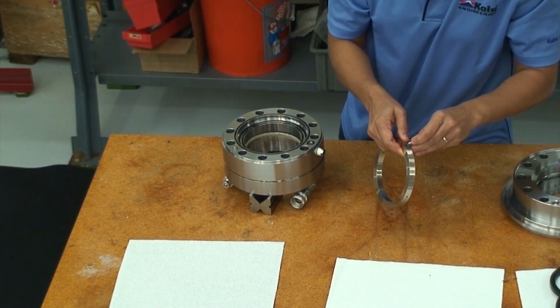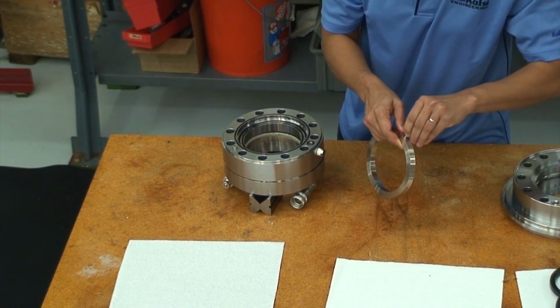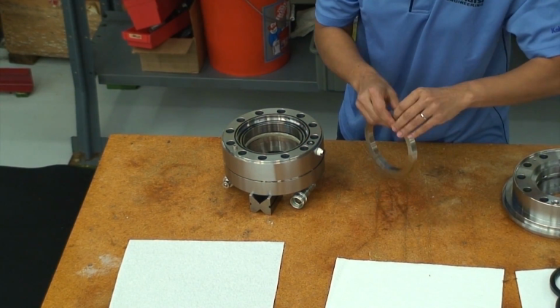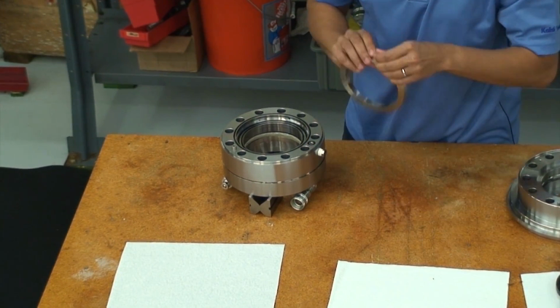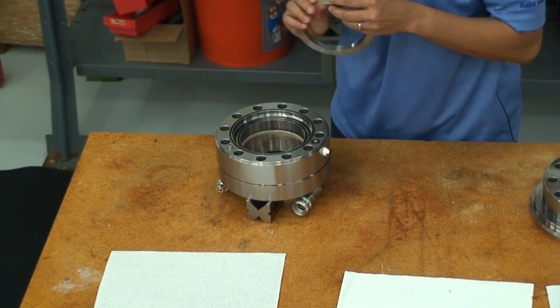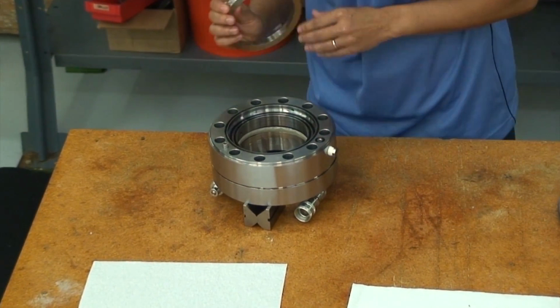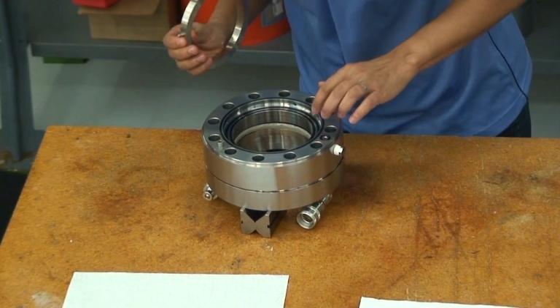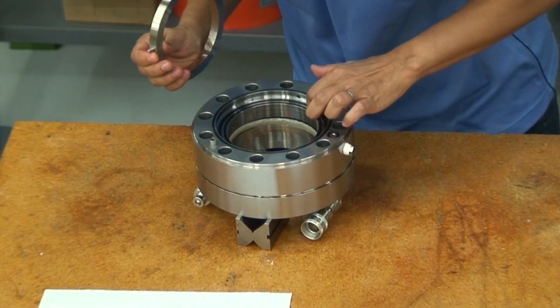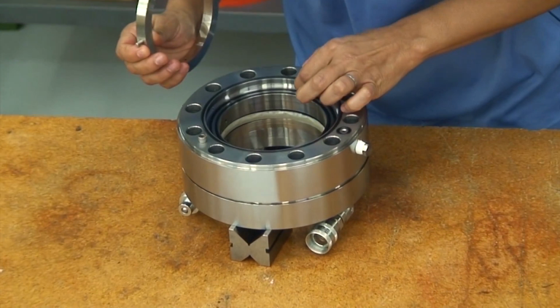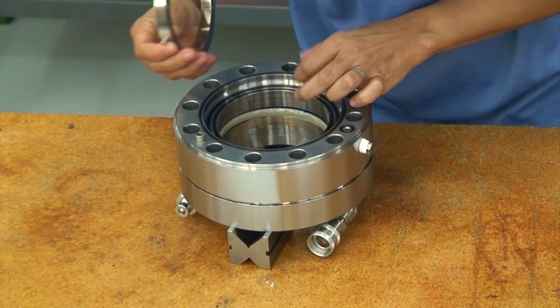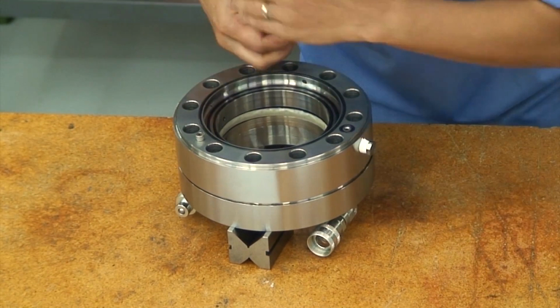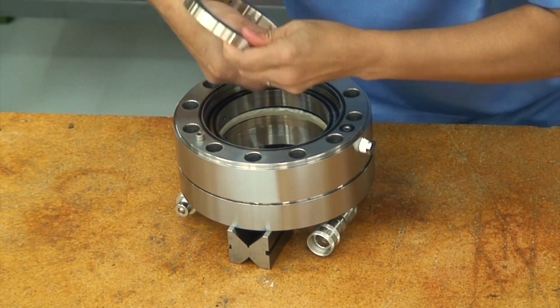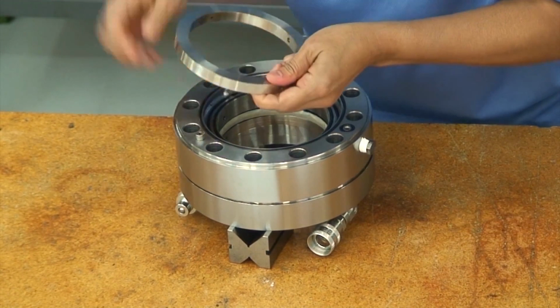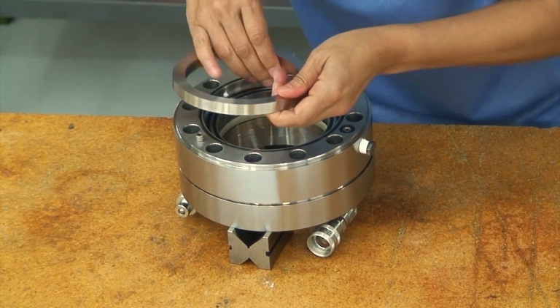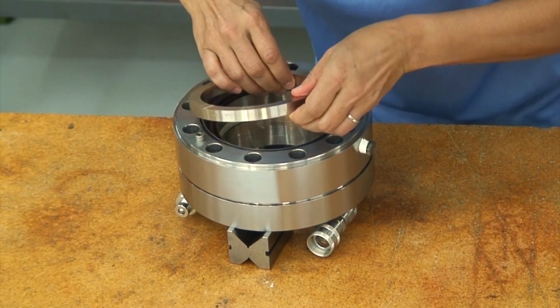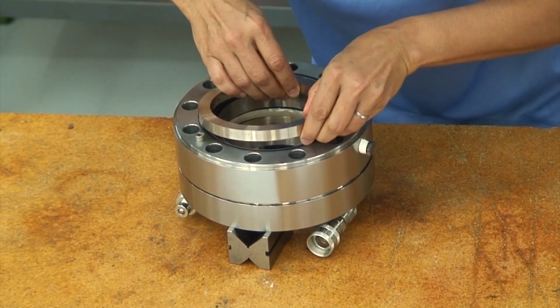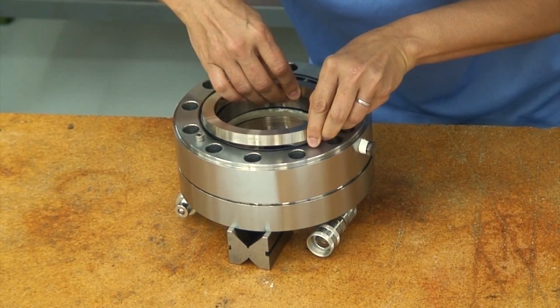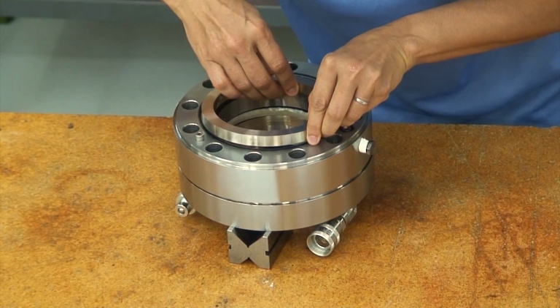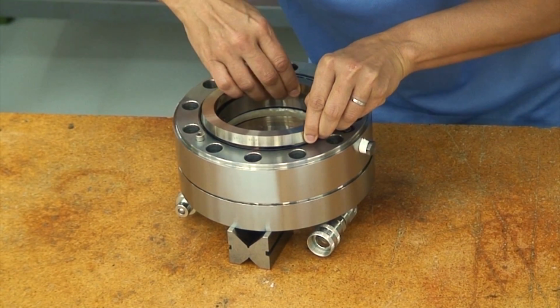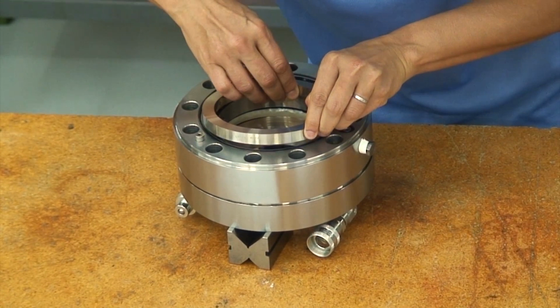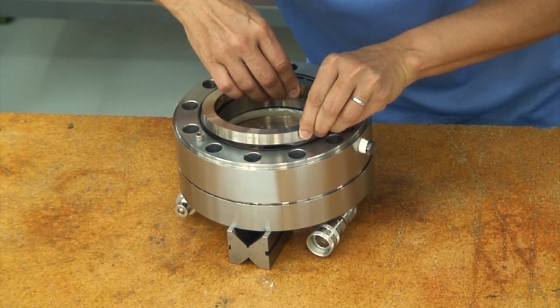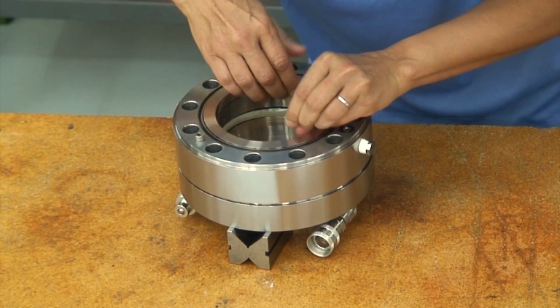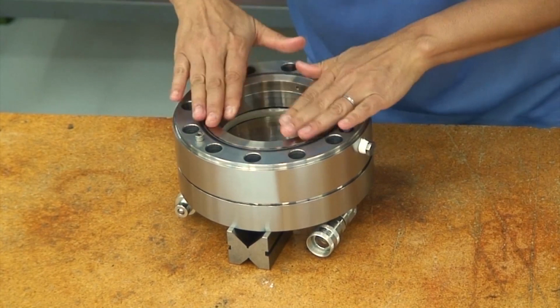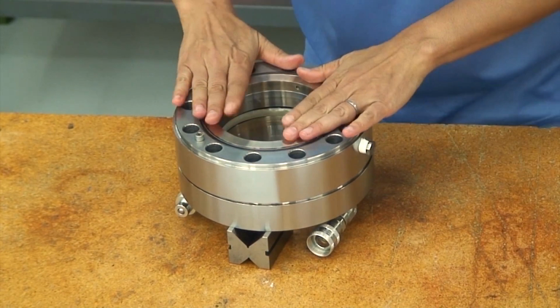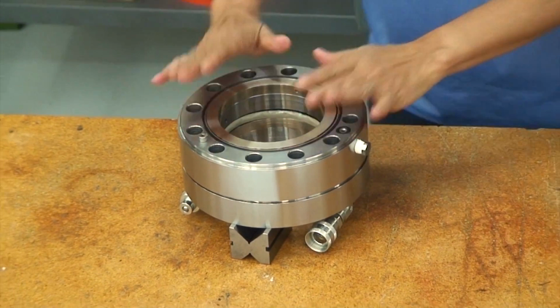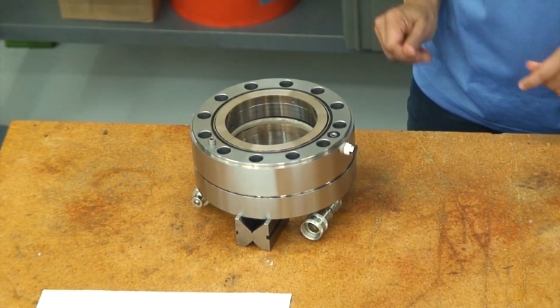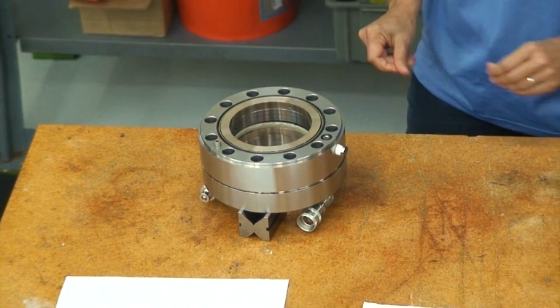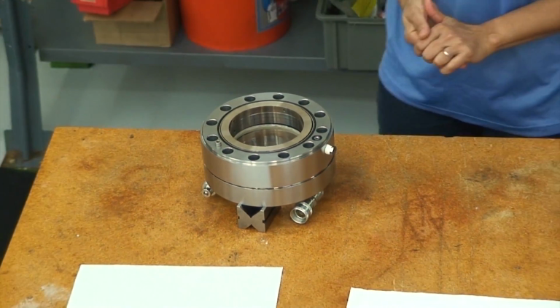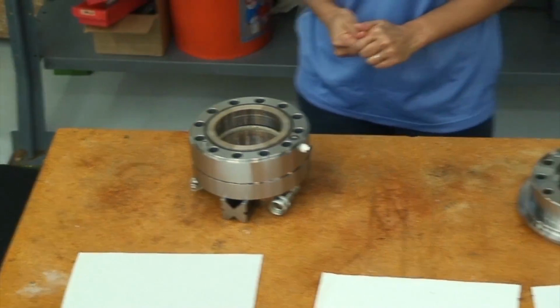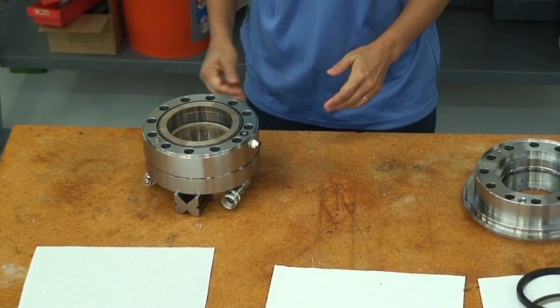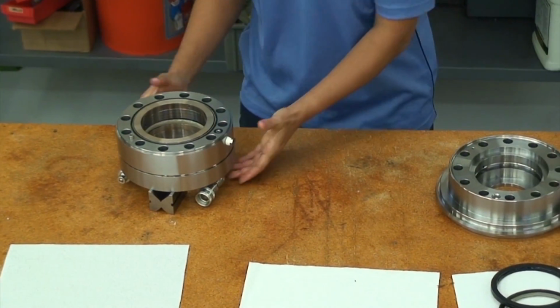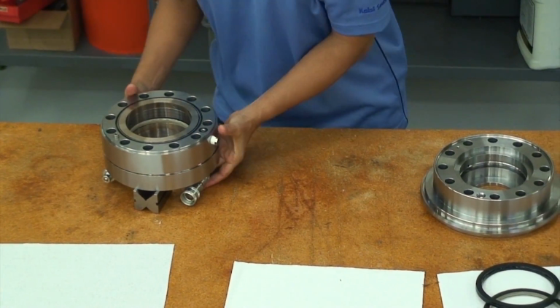Here, the technician is installing the anti-rotation pin in the floating backup ring. Then the technician tilts the backup ring to engage the anti-rotation pin in its mating recess in the first stage housing.